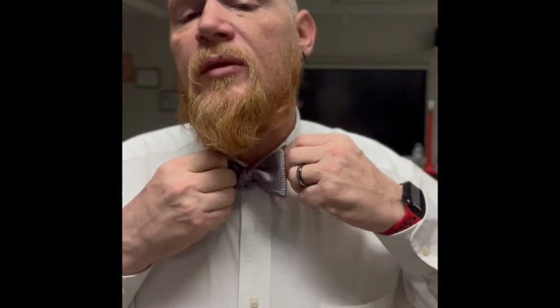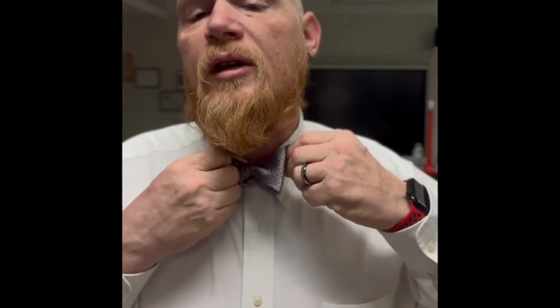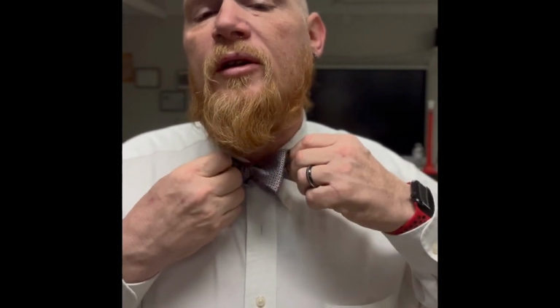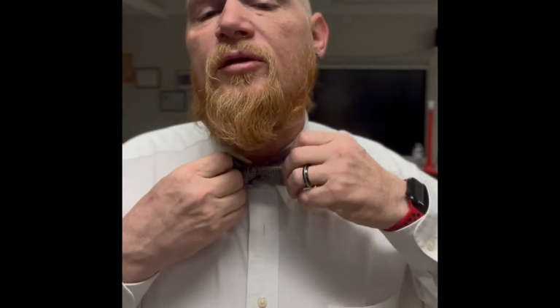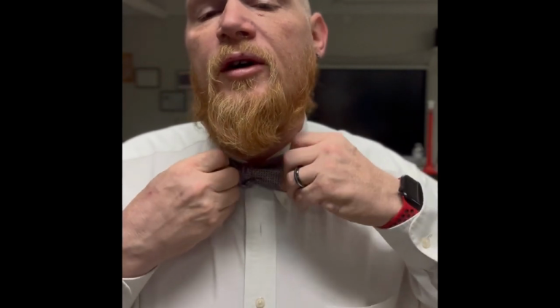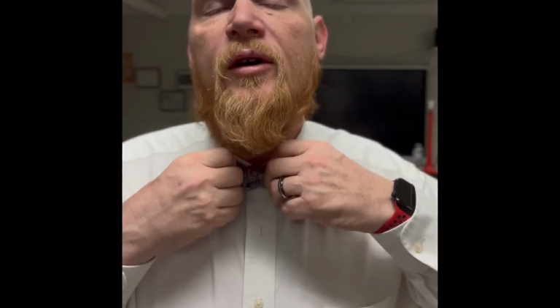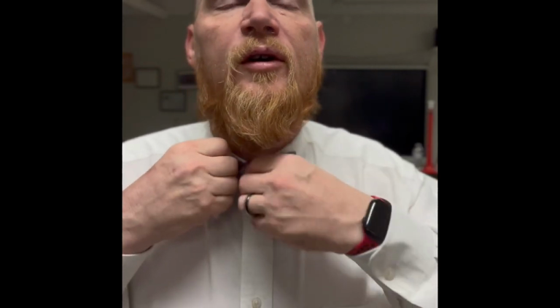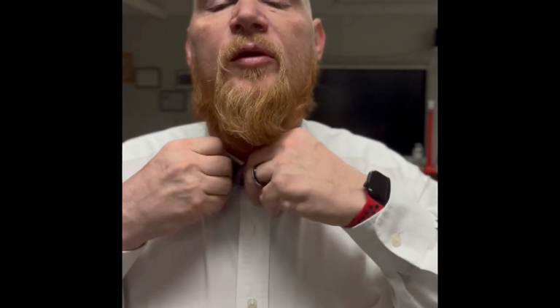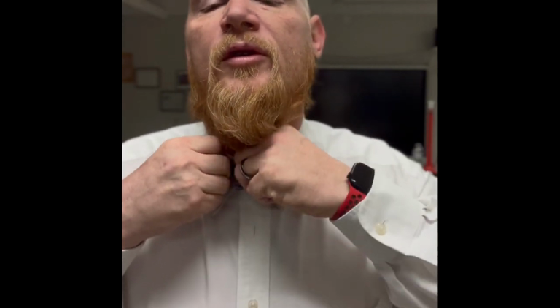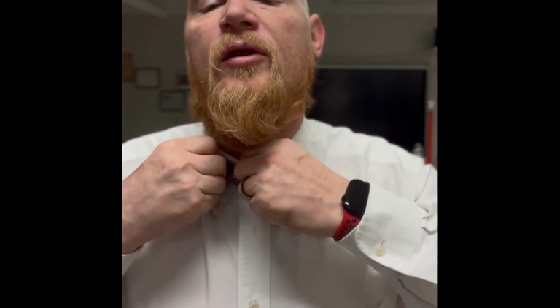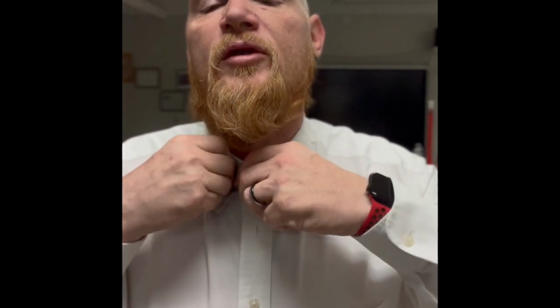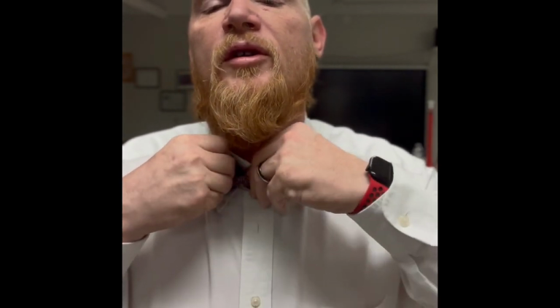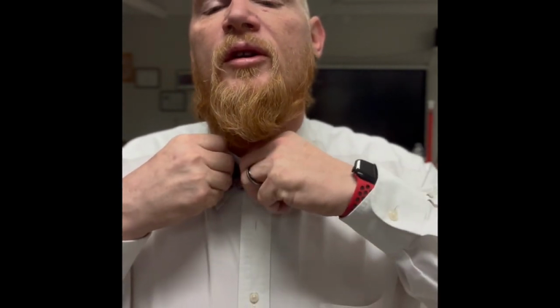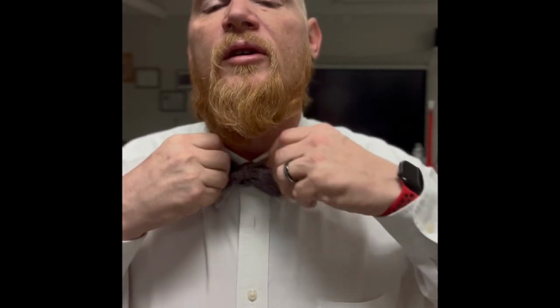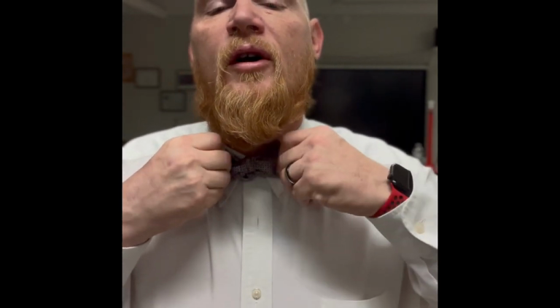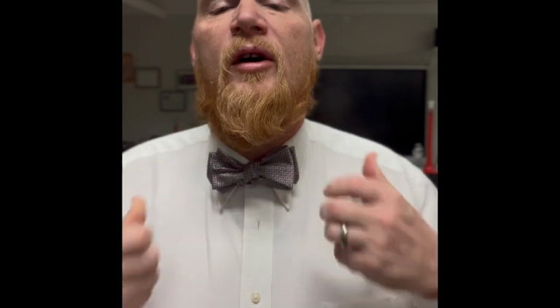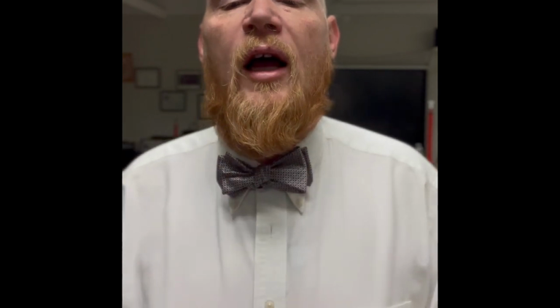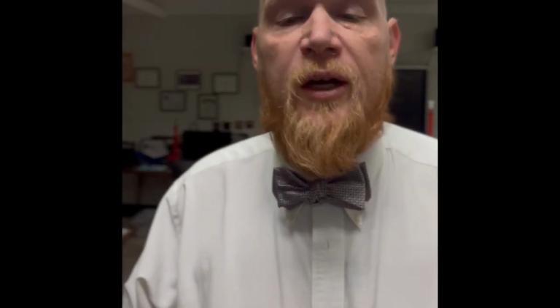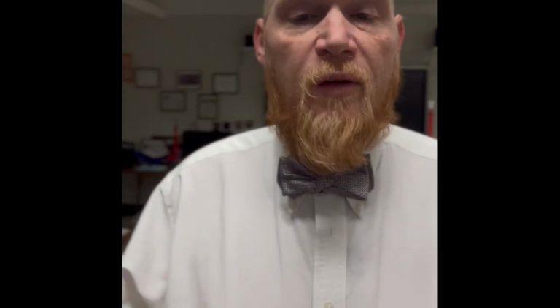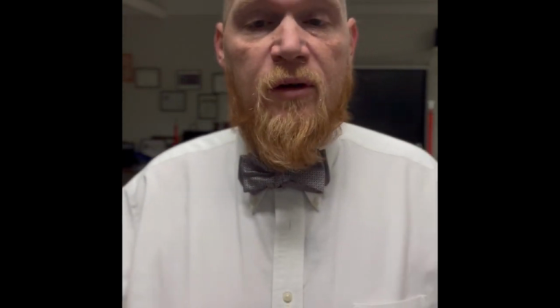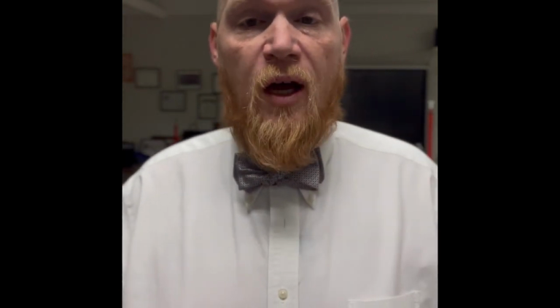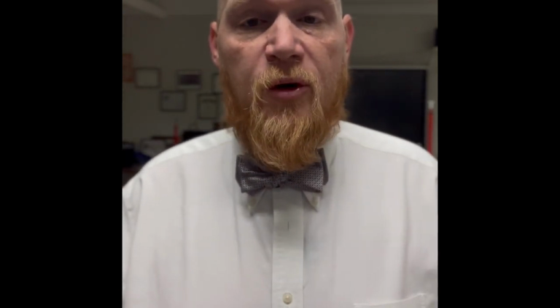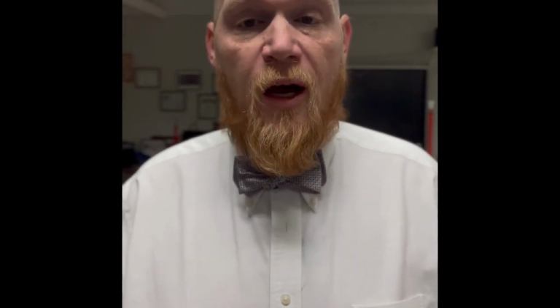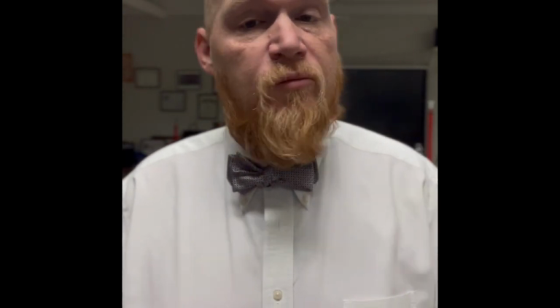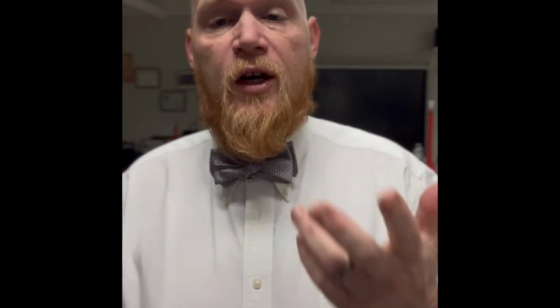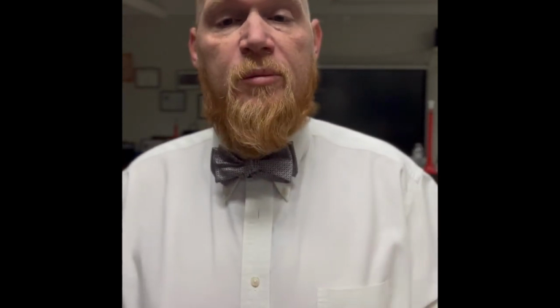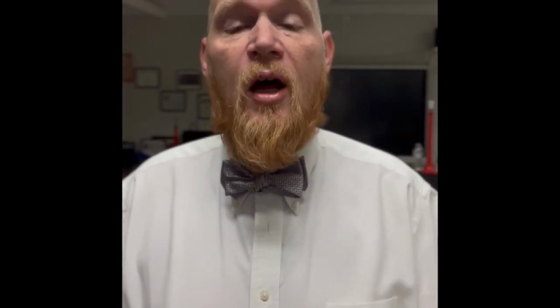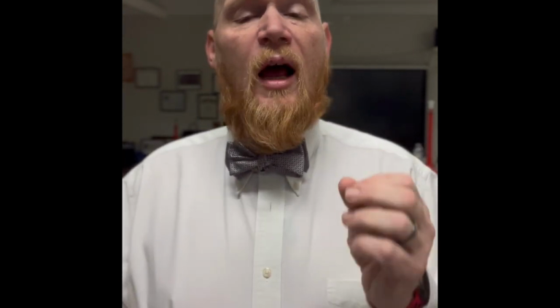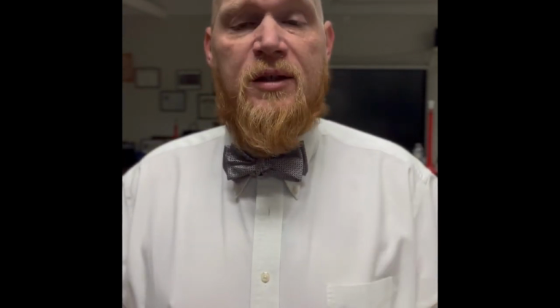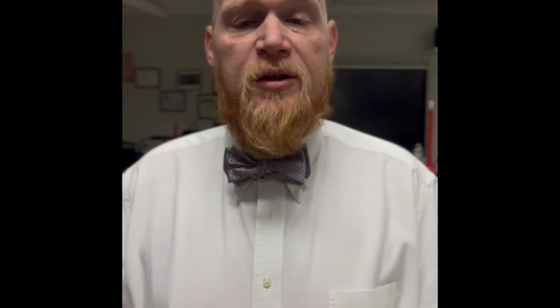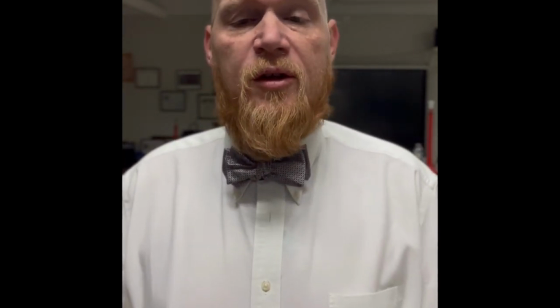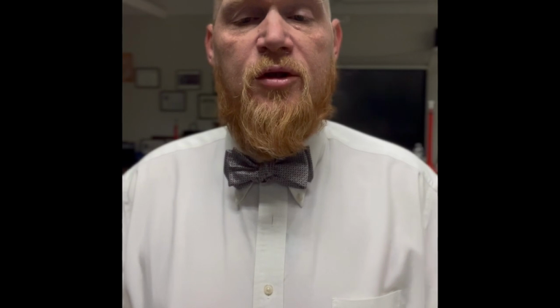Get it a little straighter here, move this over just a little. And we have a bow tie. Very simple — as simple as tying your shoes.